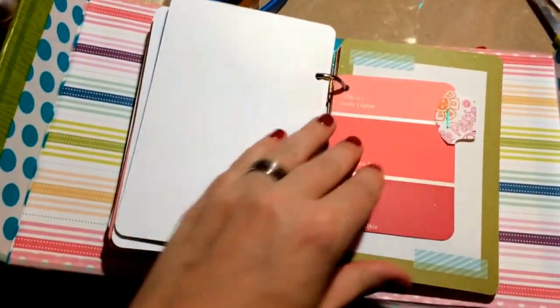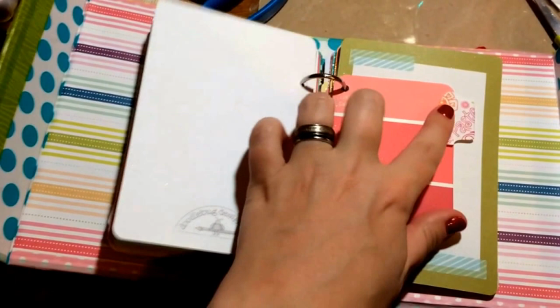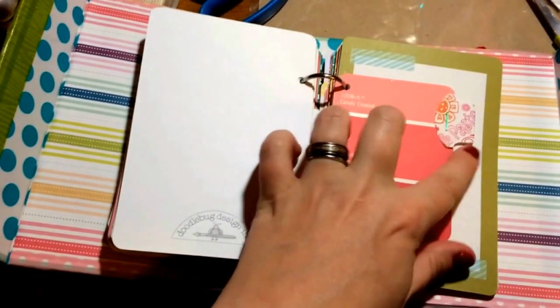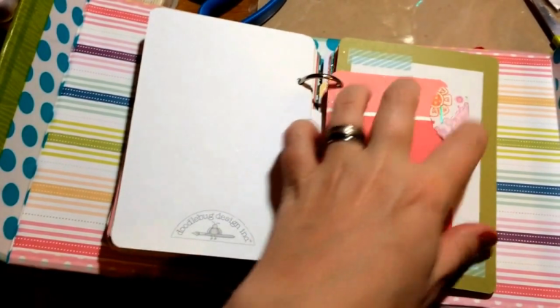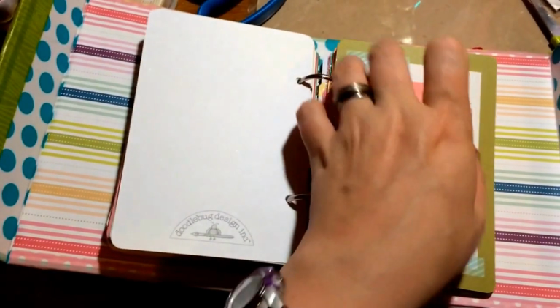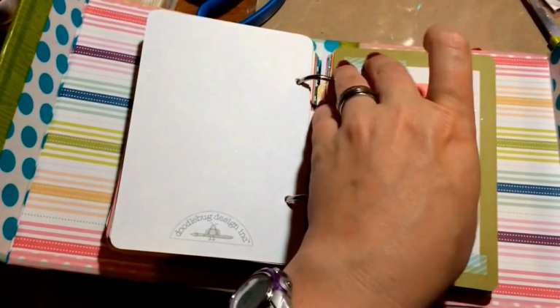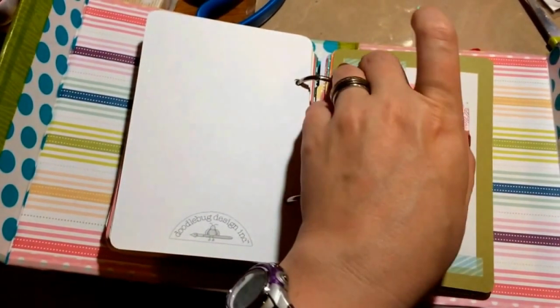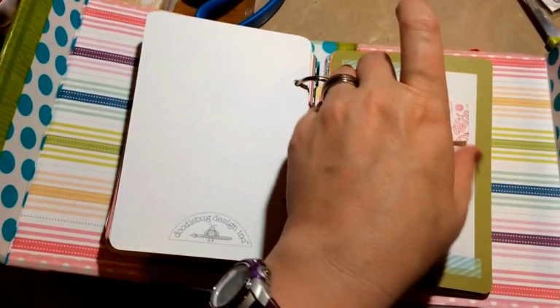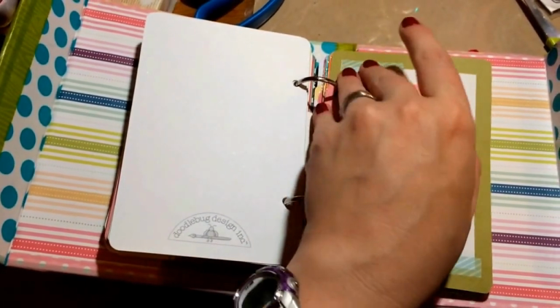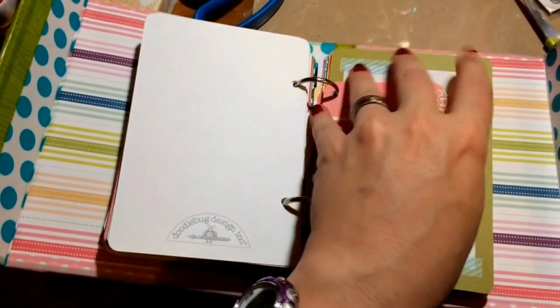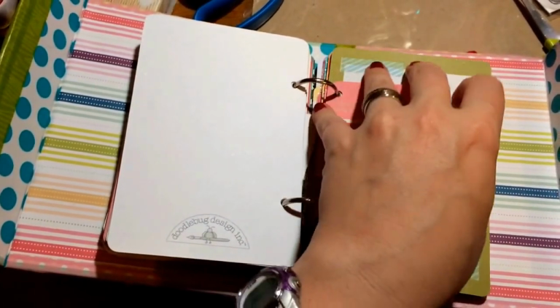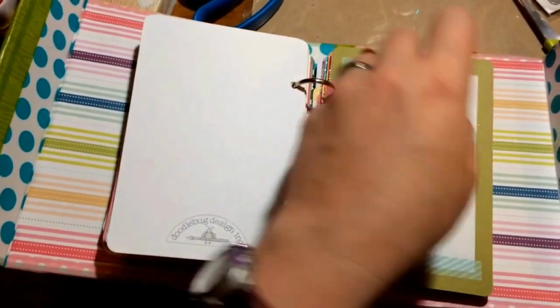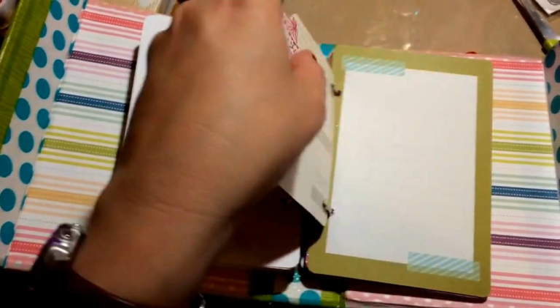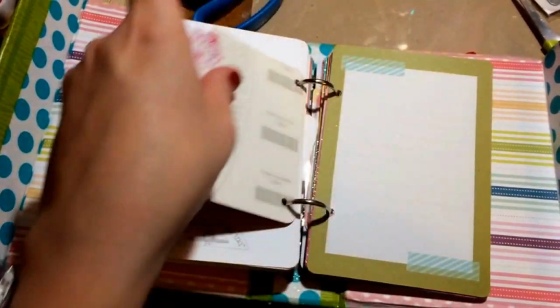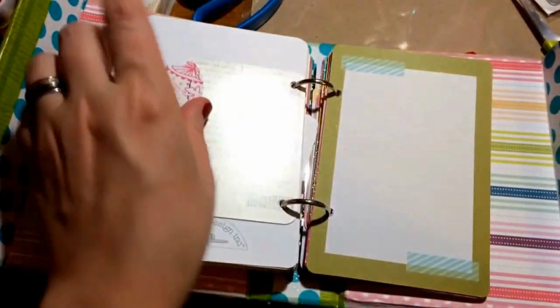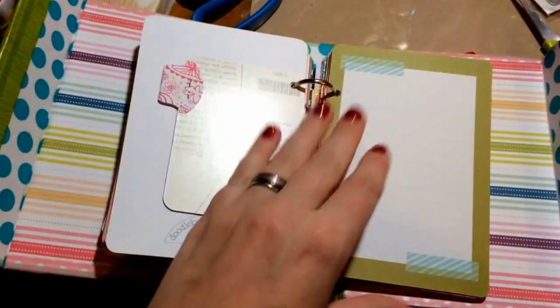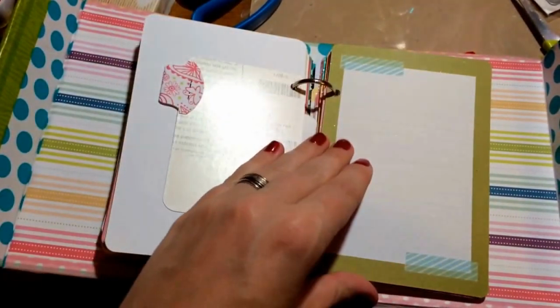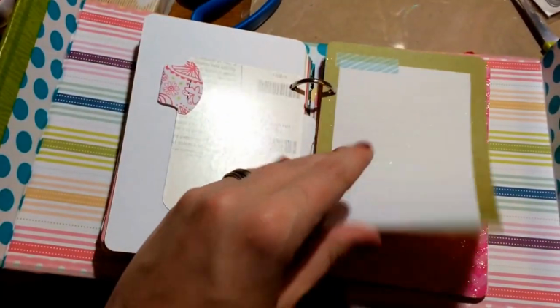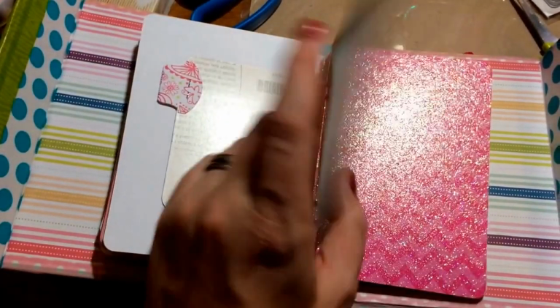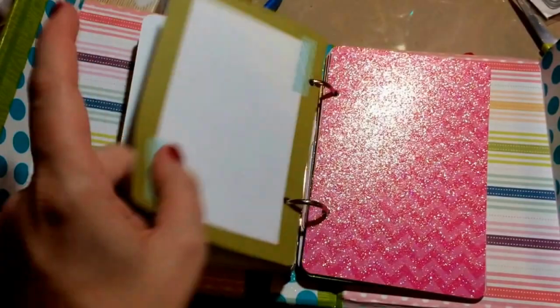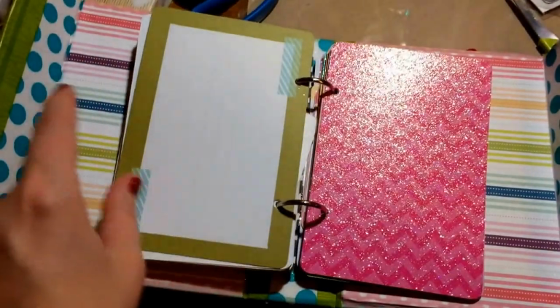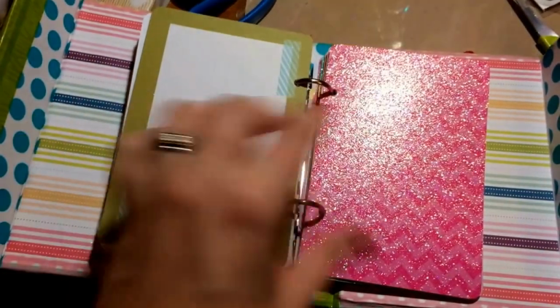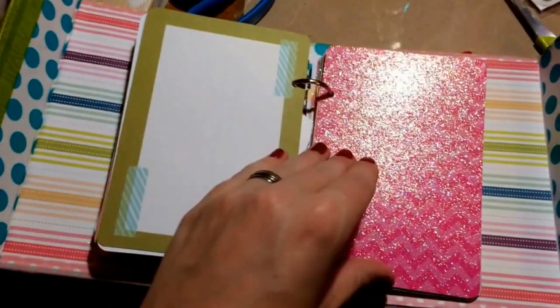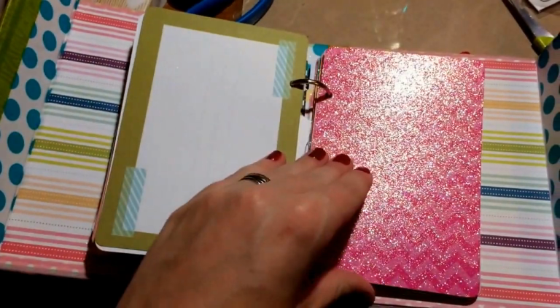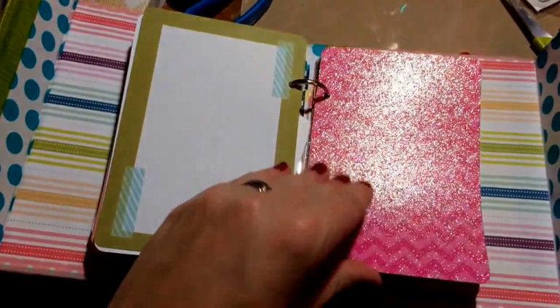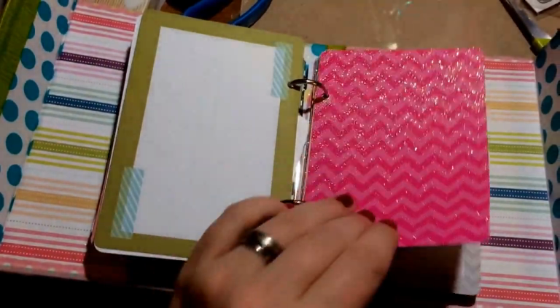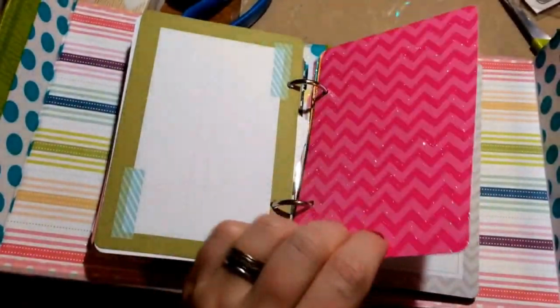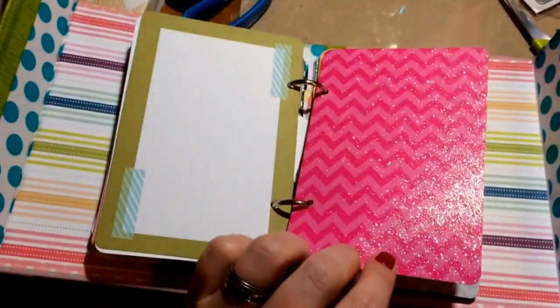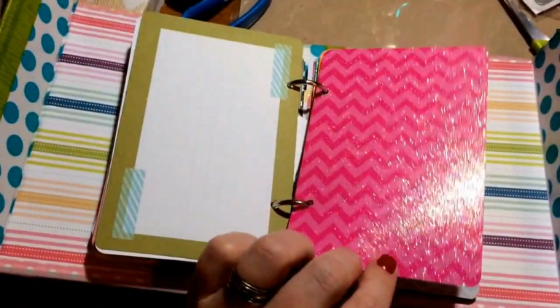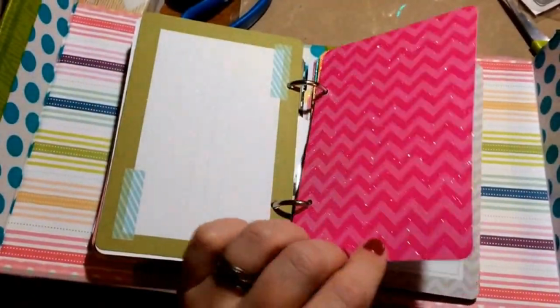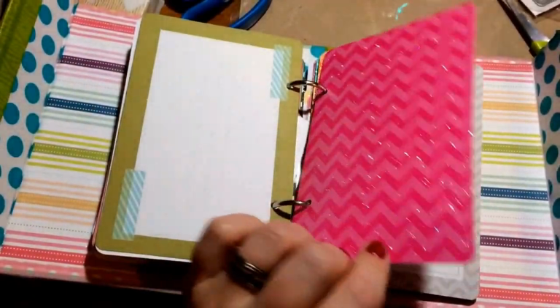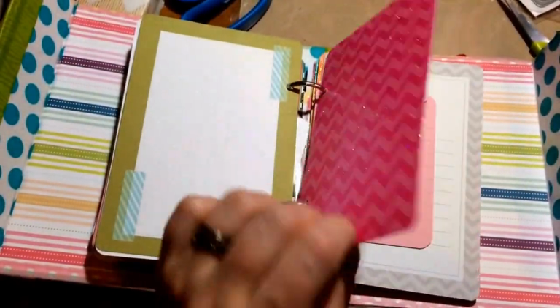I put tabs just to make it cuter, which also makes it a lot thicker. I love this doodle bug paper.